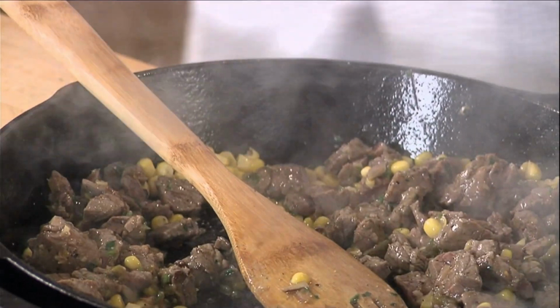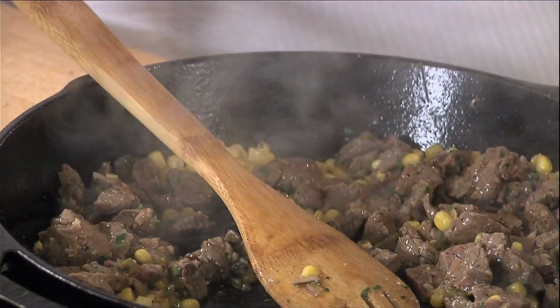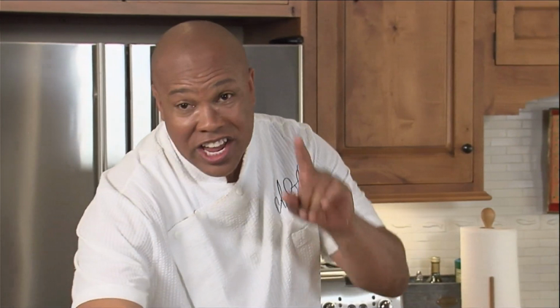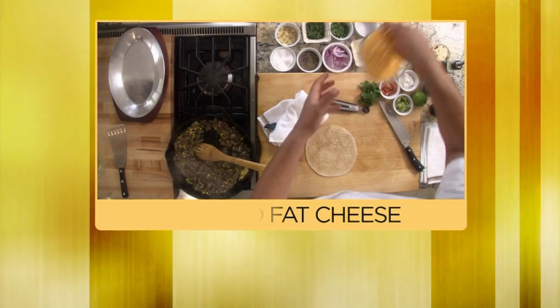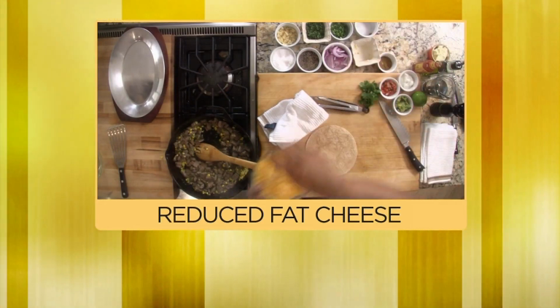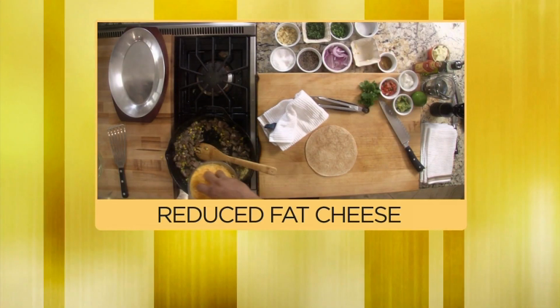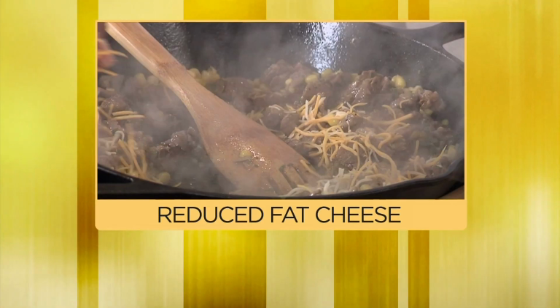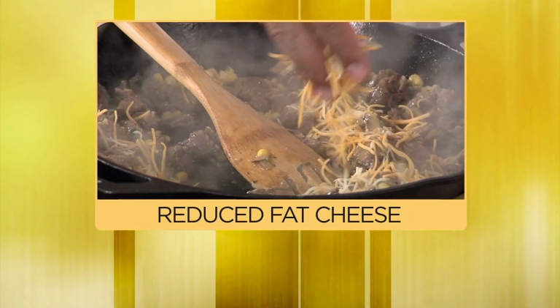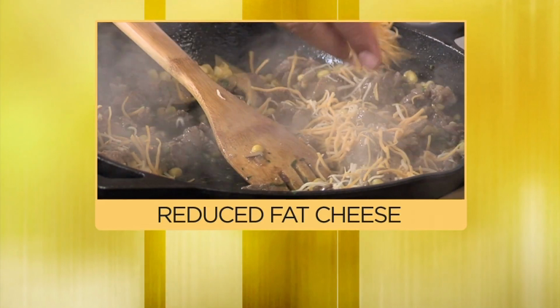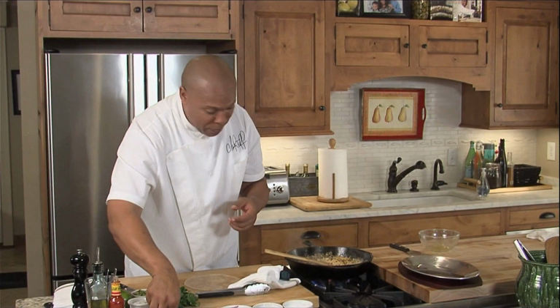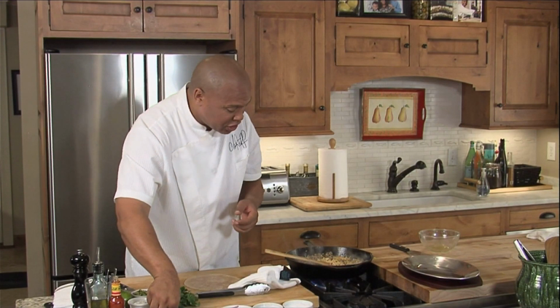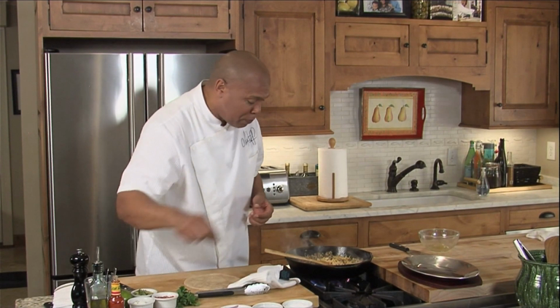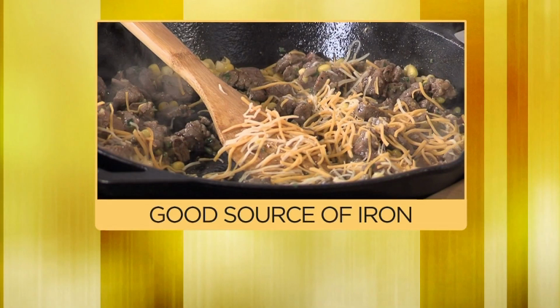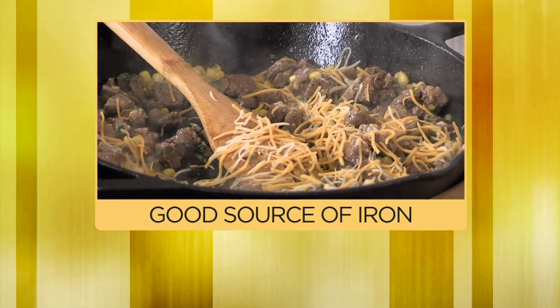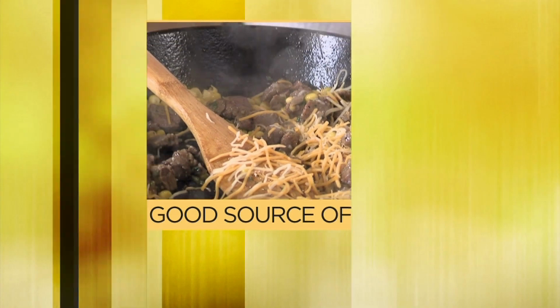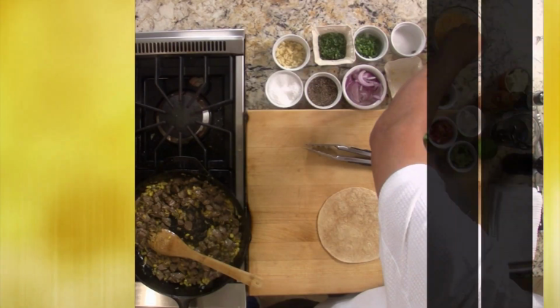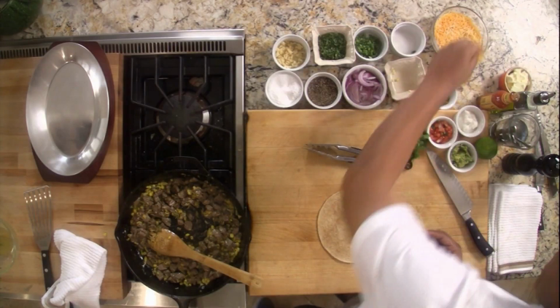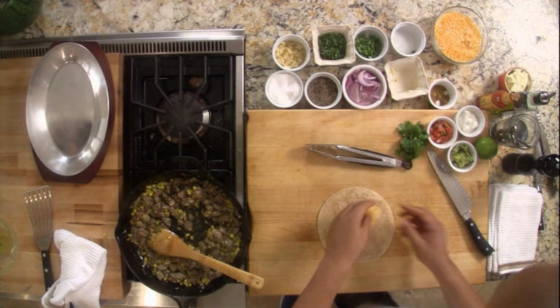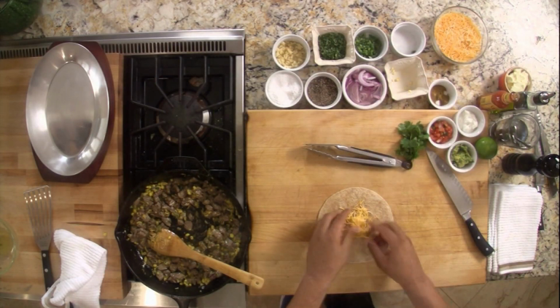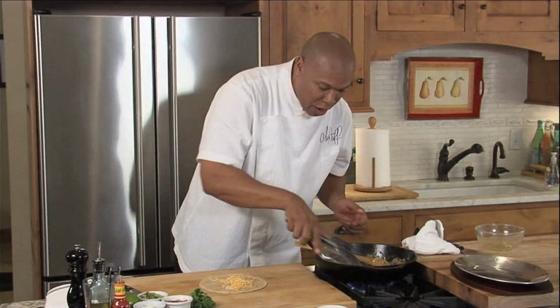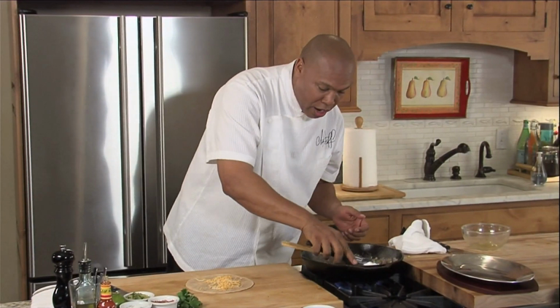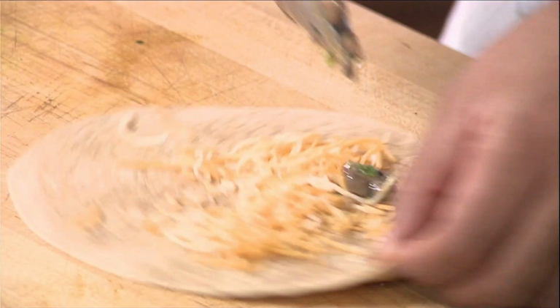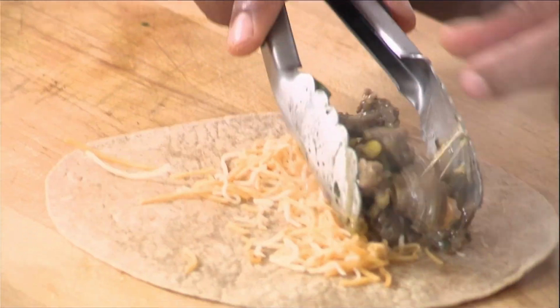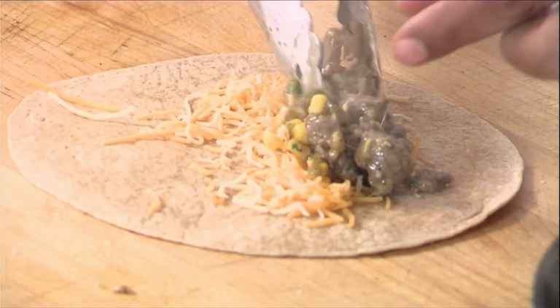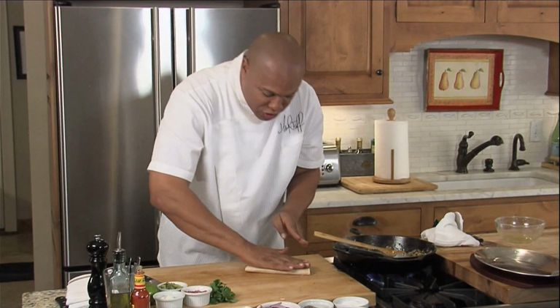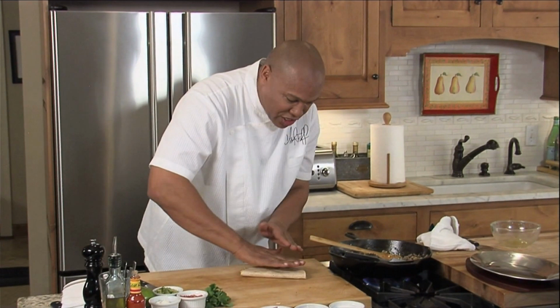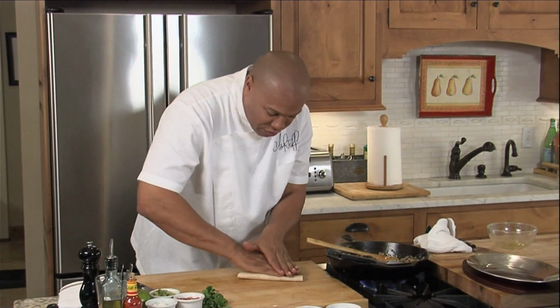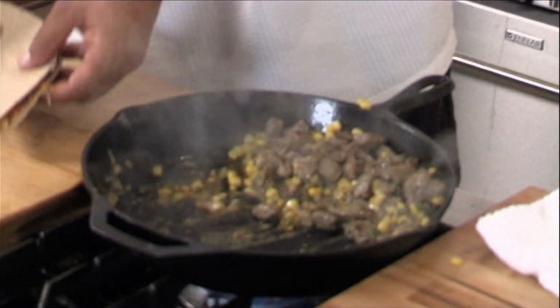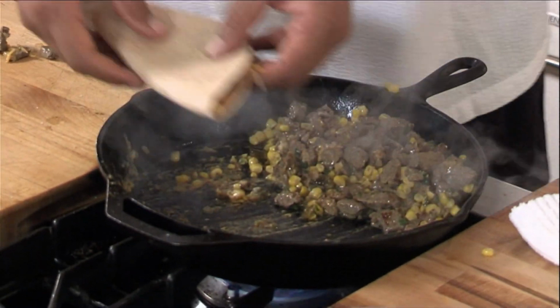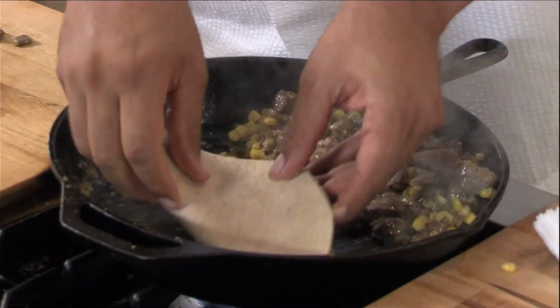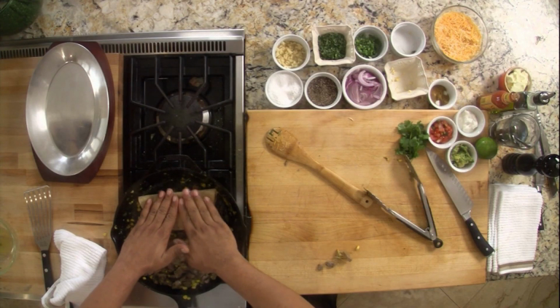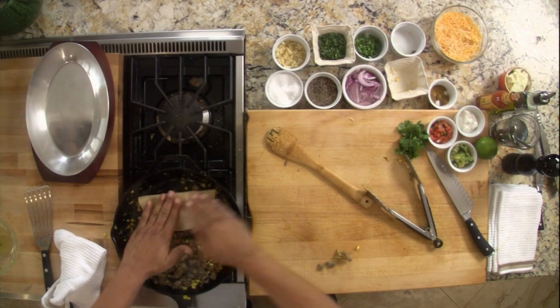Now what I'm going to do, I'm going to sneak a little reduced fat cheddar and mozzarella. I'm going to add just a little pinch of cumin. Now we're going to build this quesadilla. I'm going to come with that skirt steak, I'm going to smash it down, go right in the pan, and let it cook.